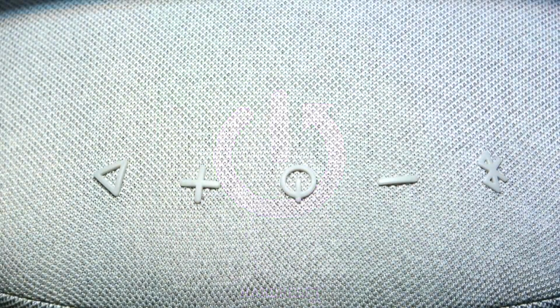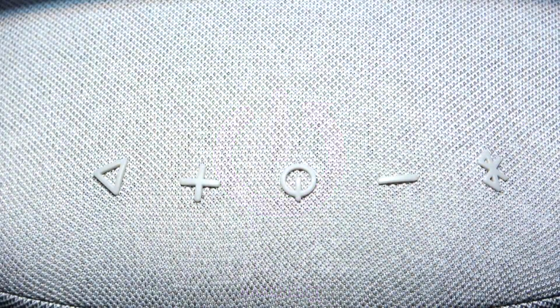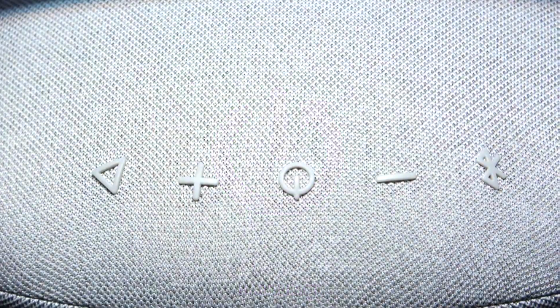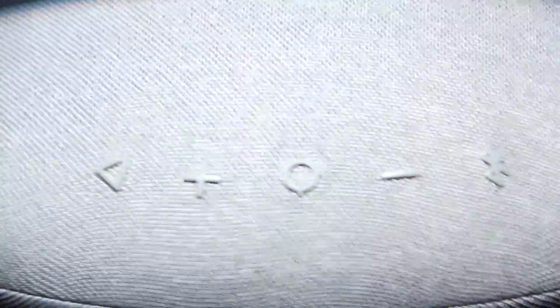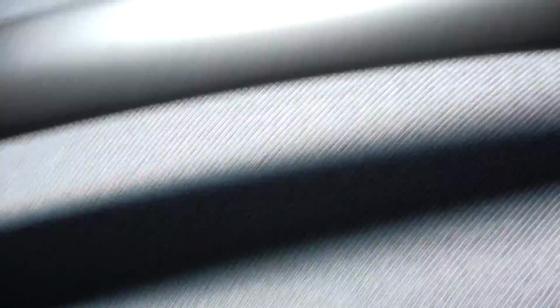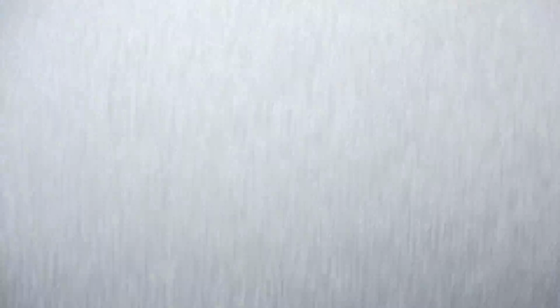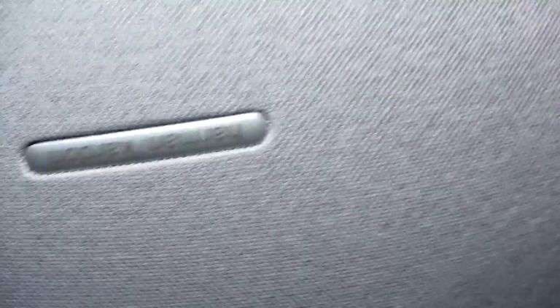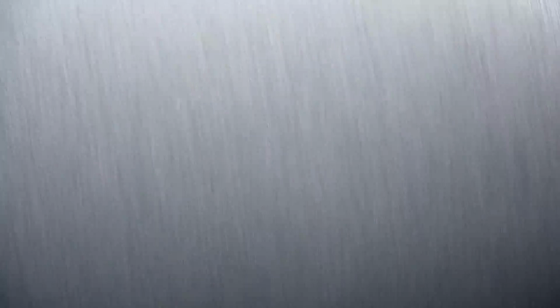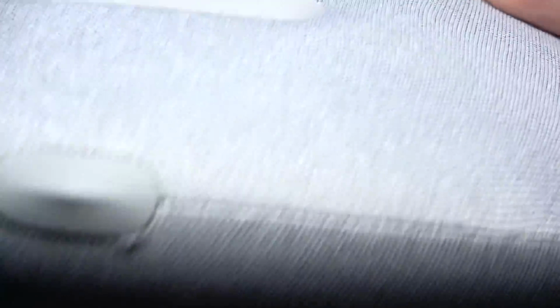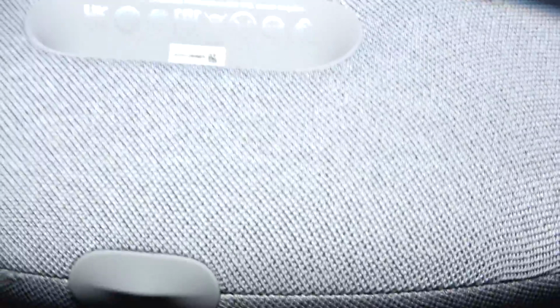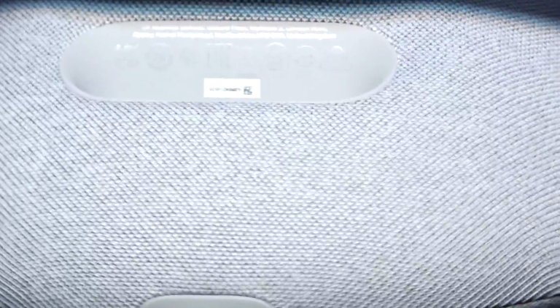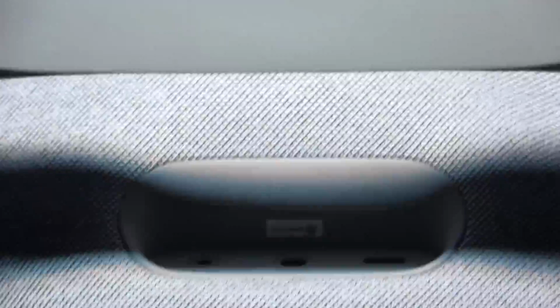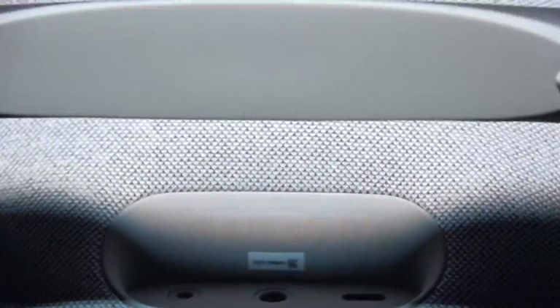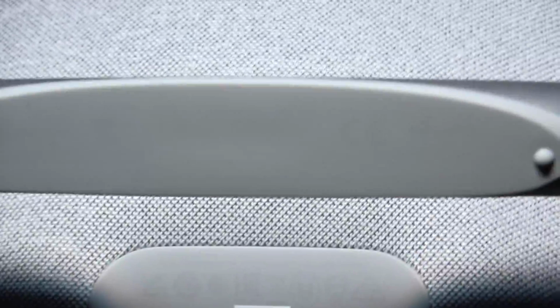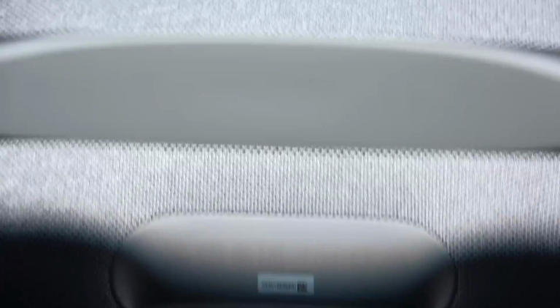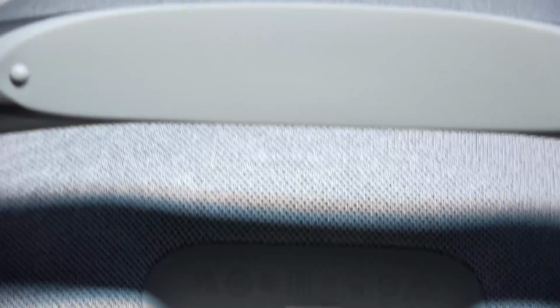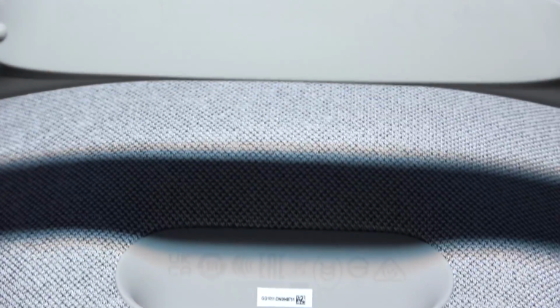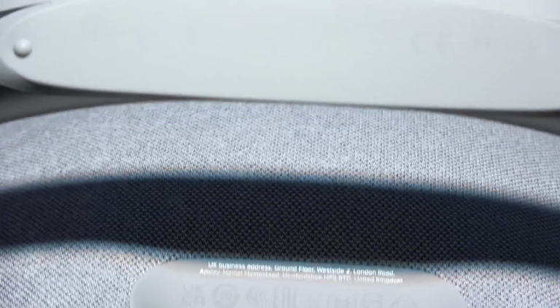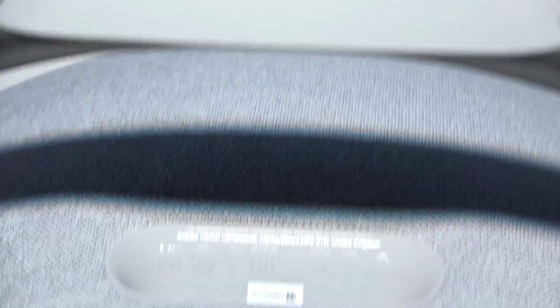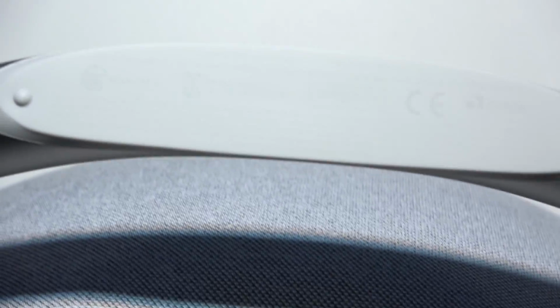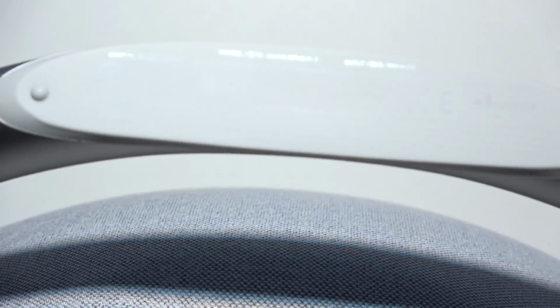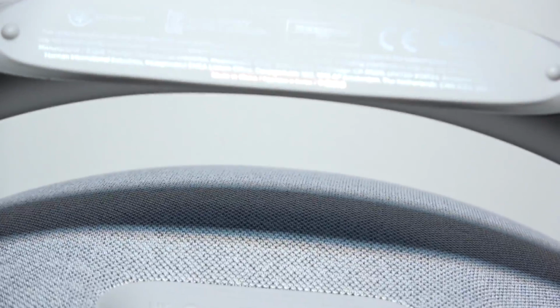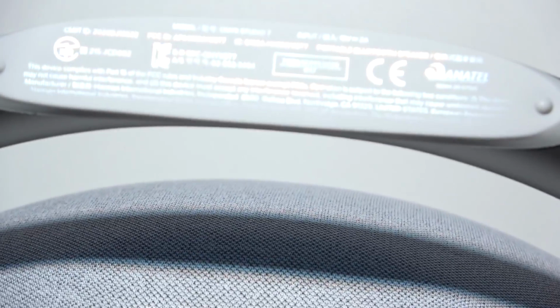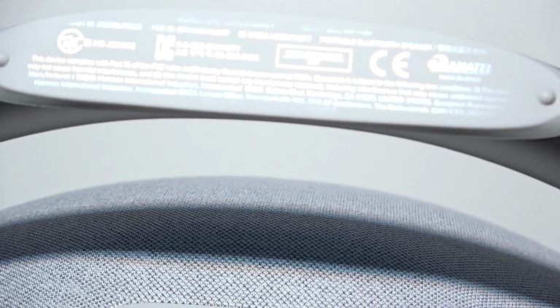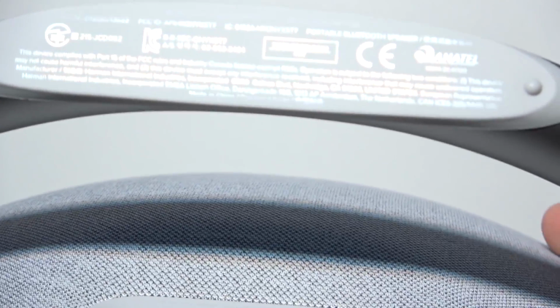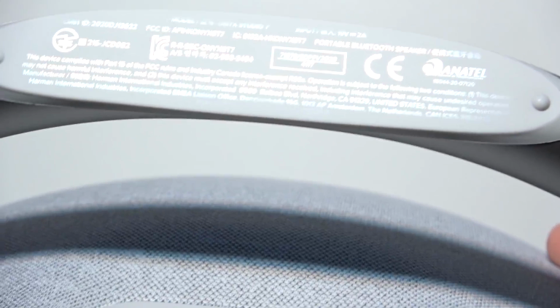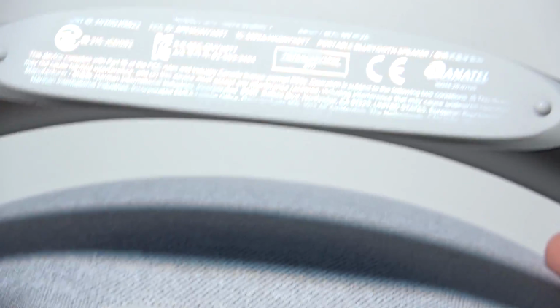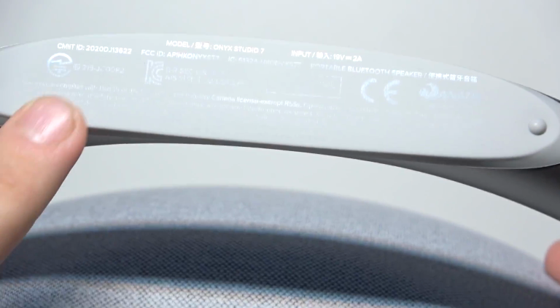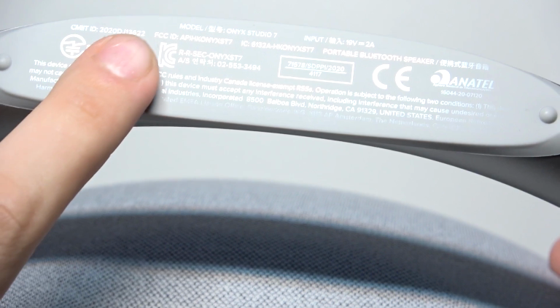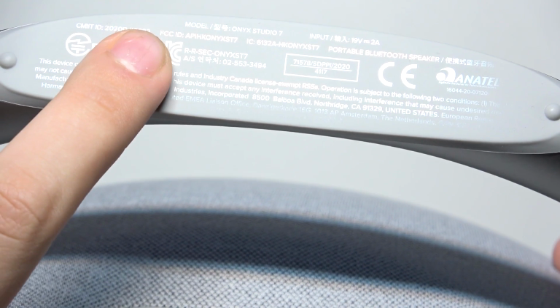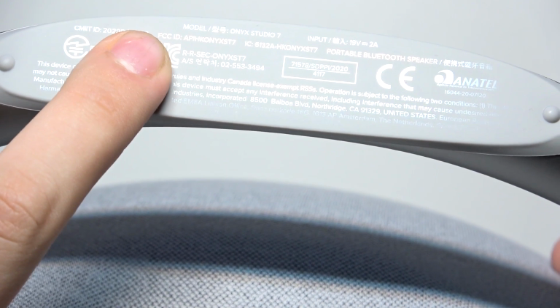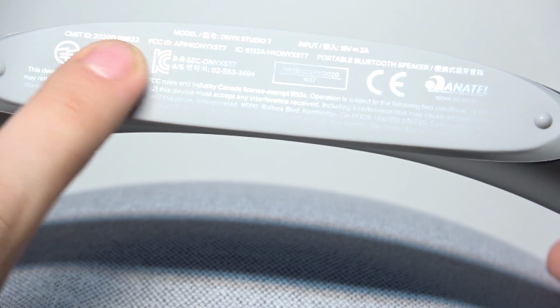First we have to turn our speaker upside down. And now, as you can see, our factory ID is over there.